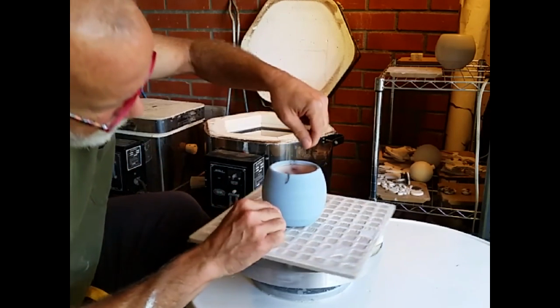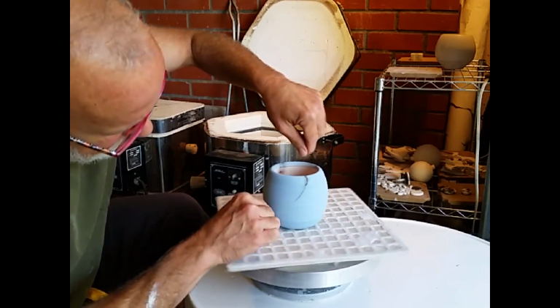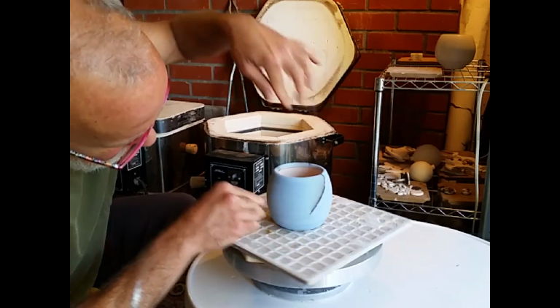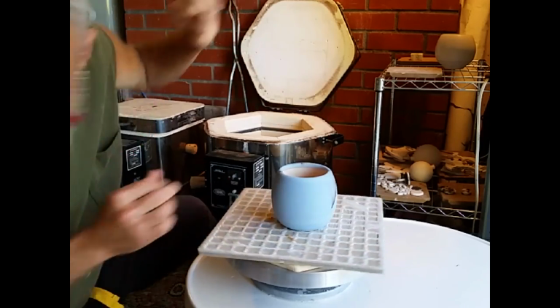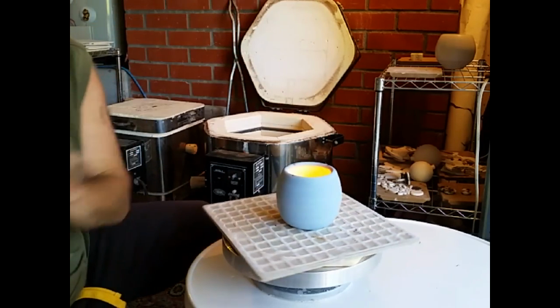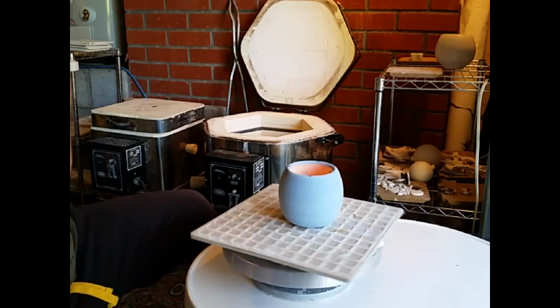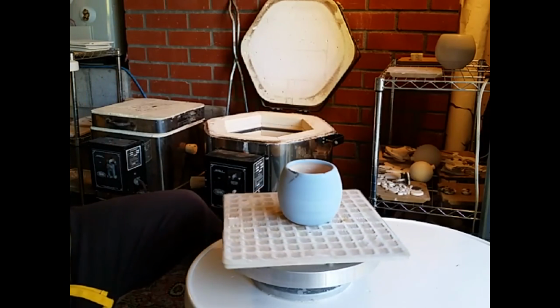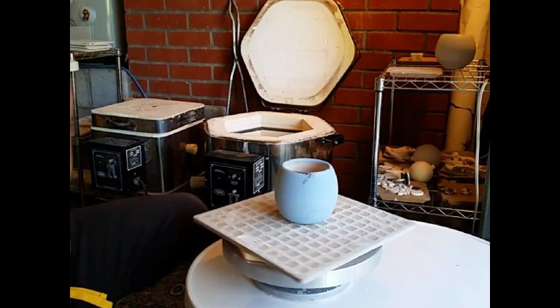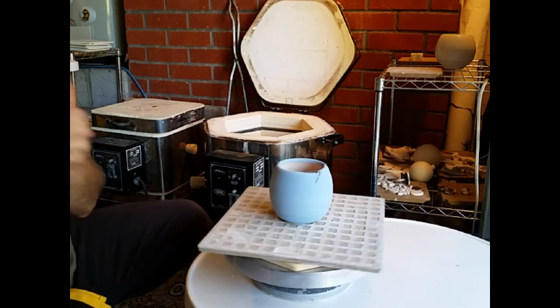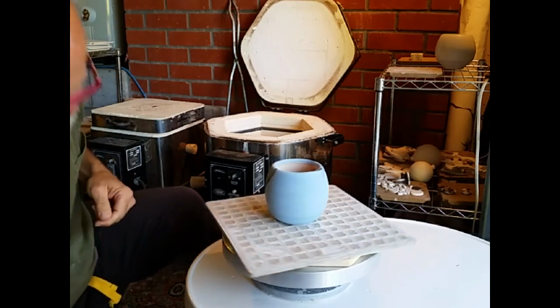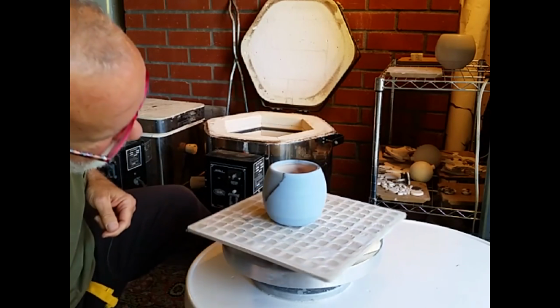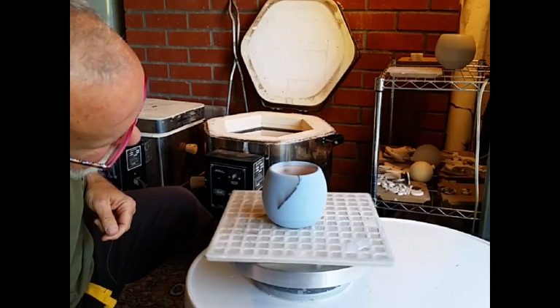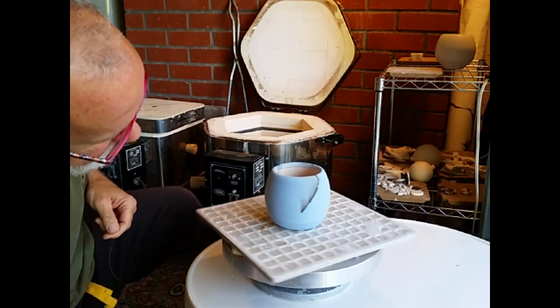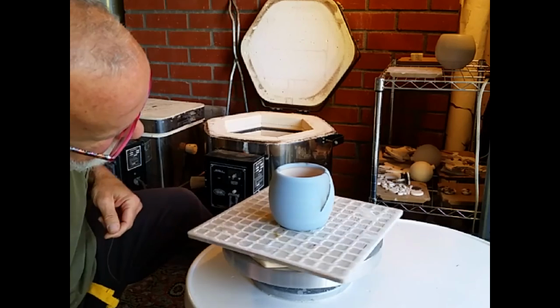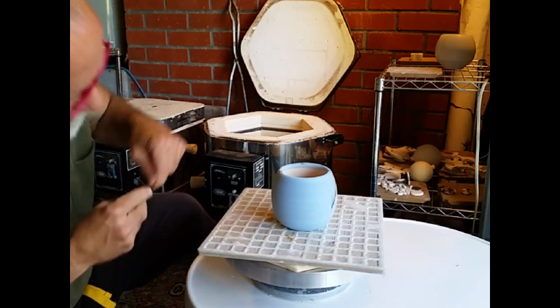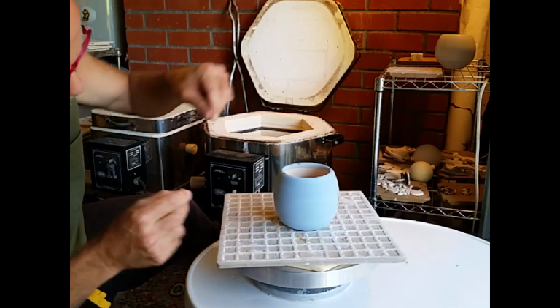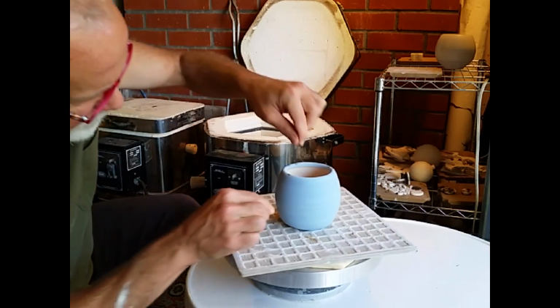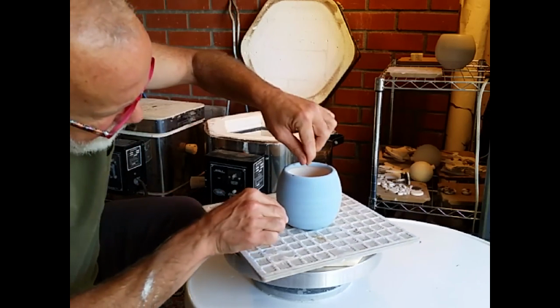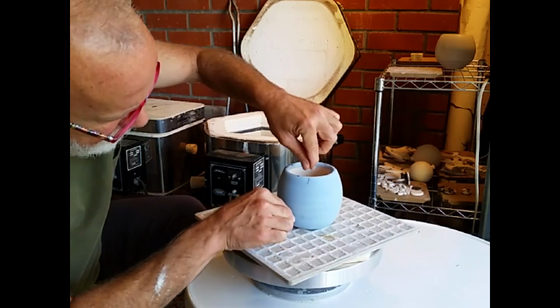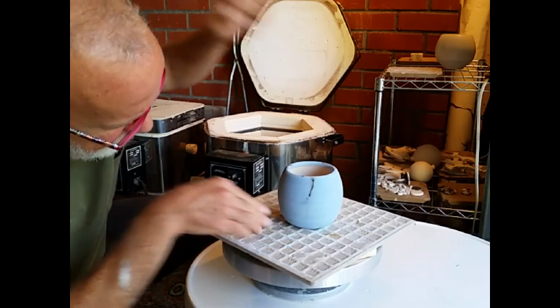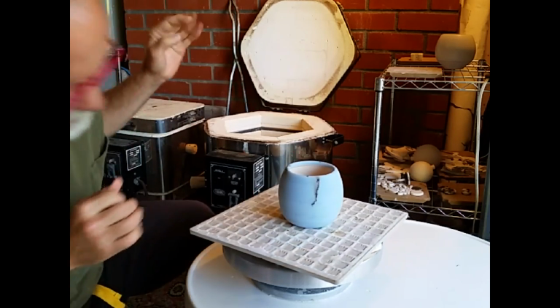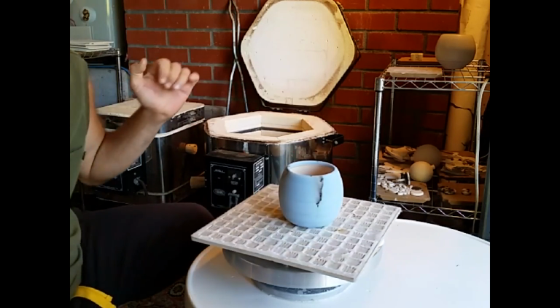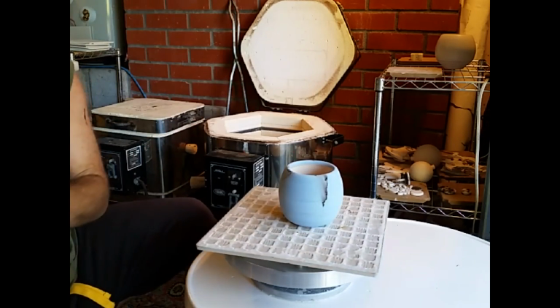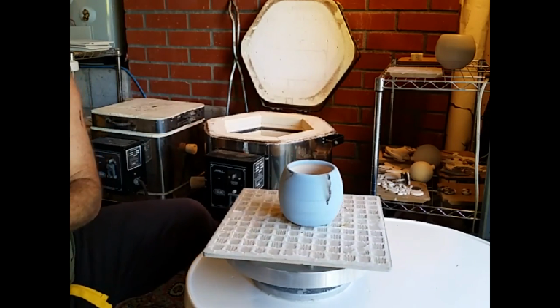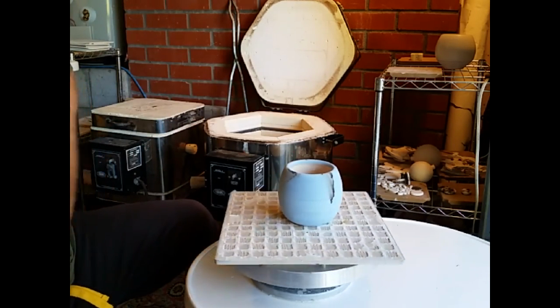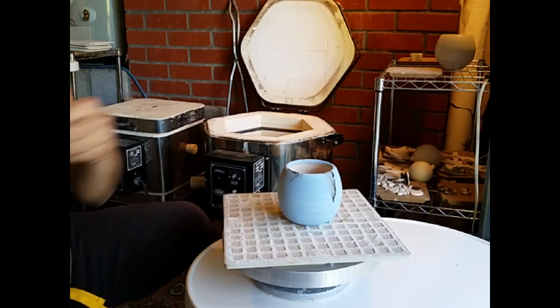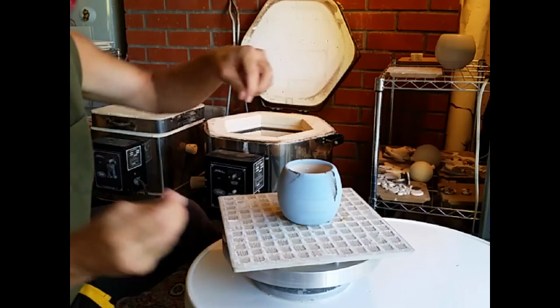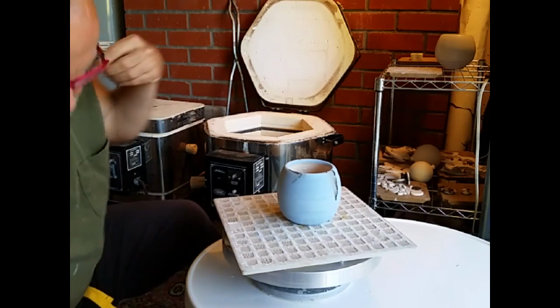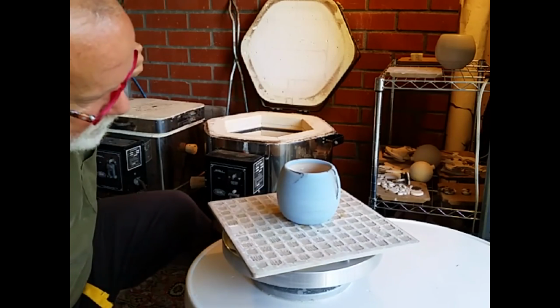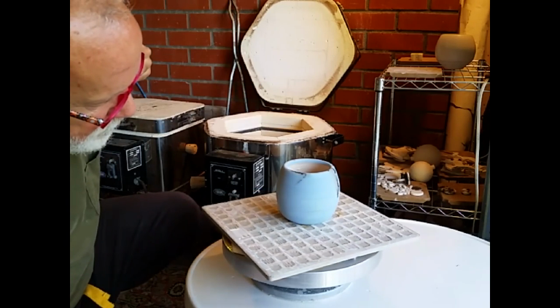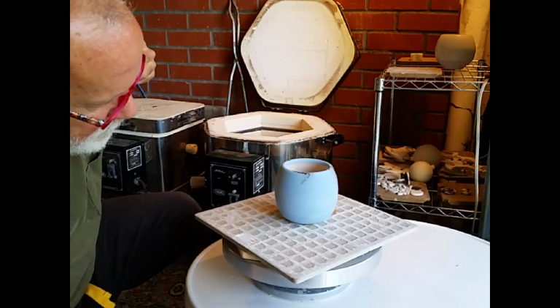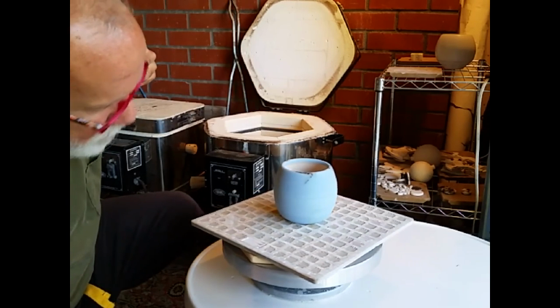Let me get this where the camera is. This is going a little too fast — let me see if I can slow that down a little bit. There we go, now we're talking. A little bit more.